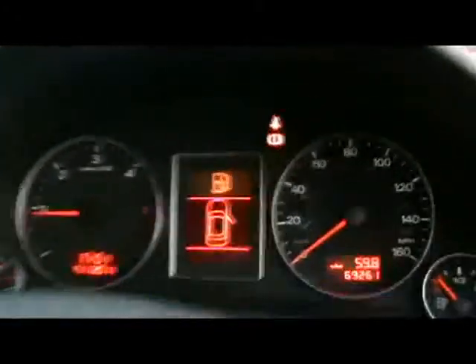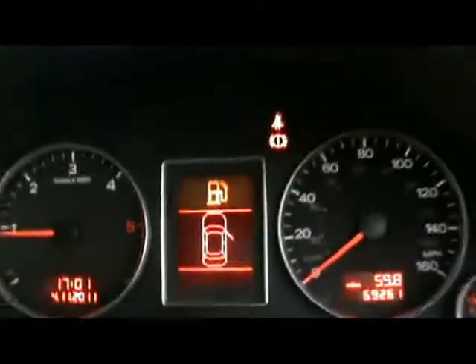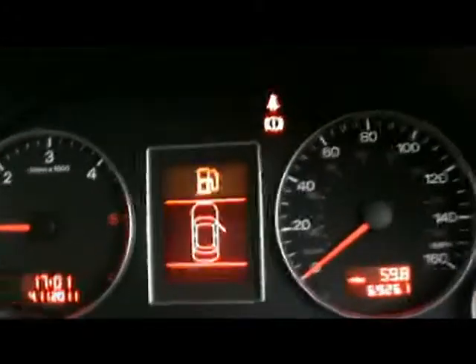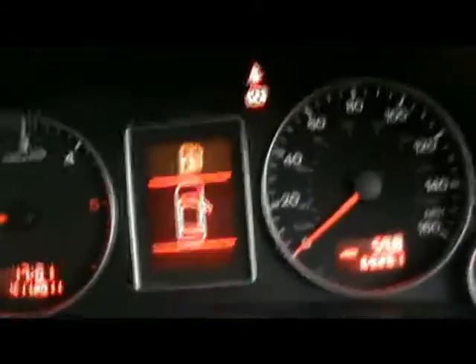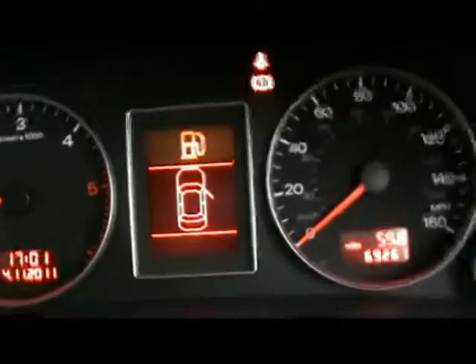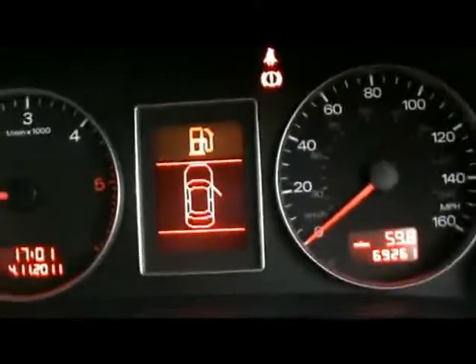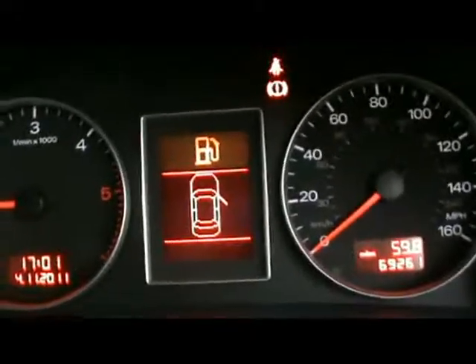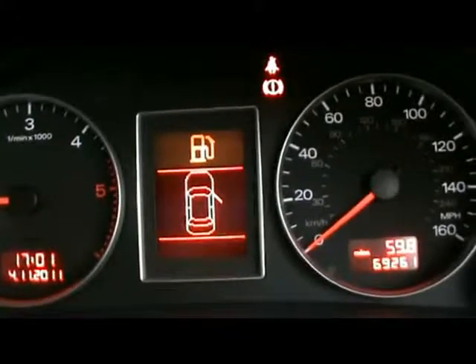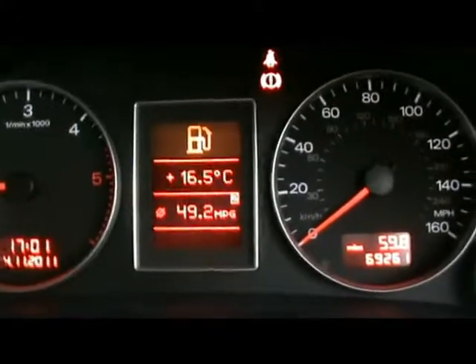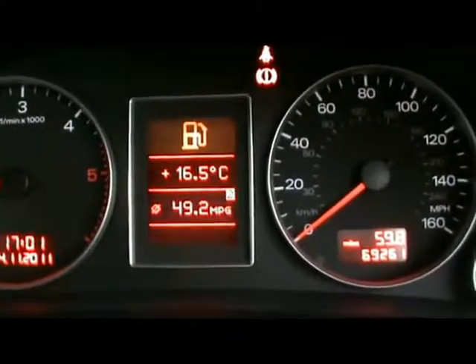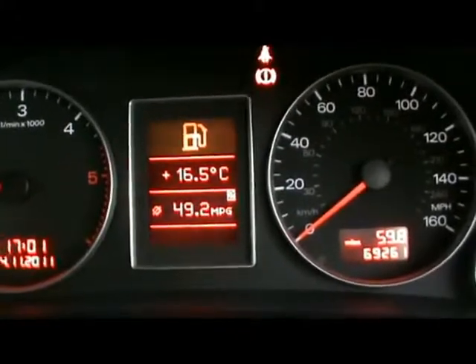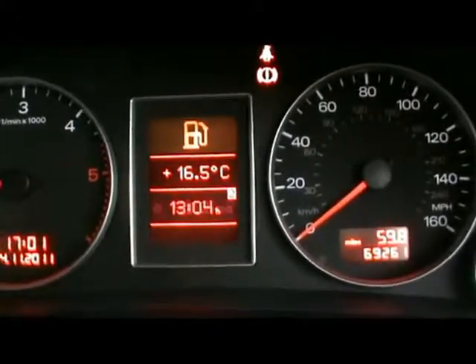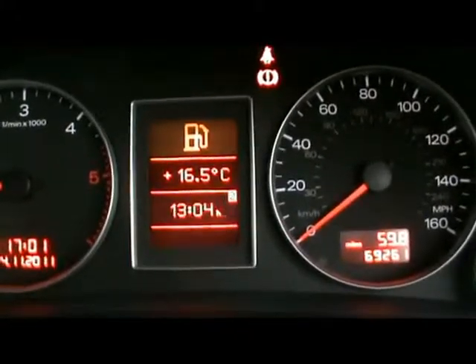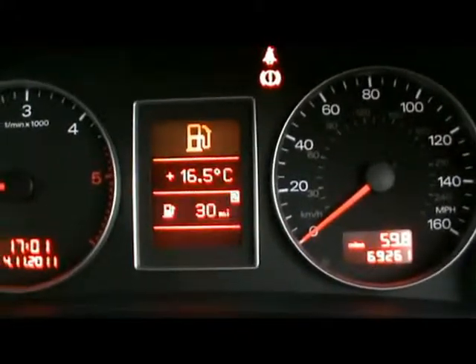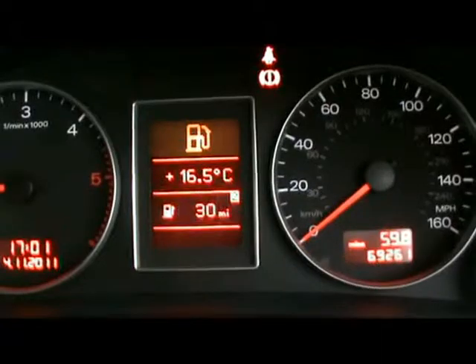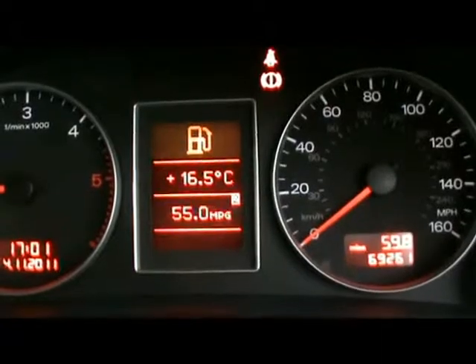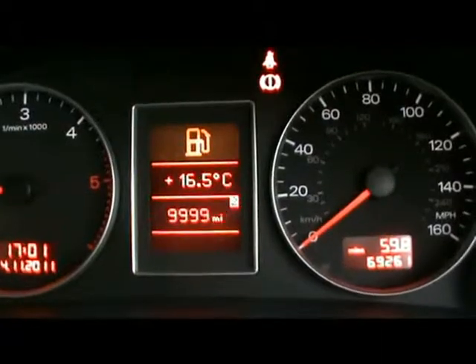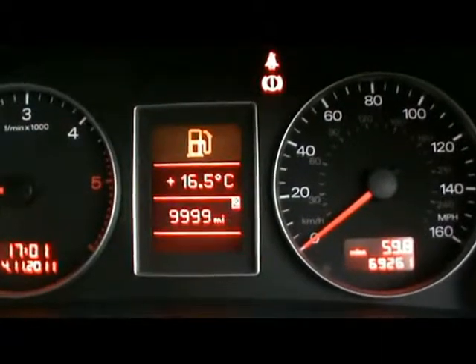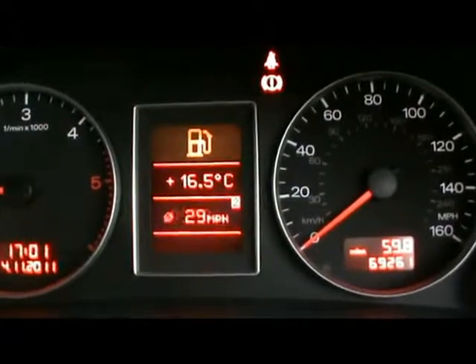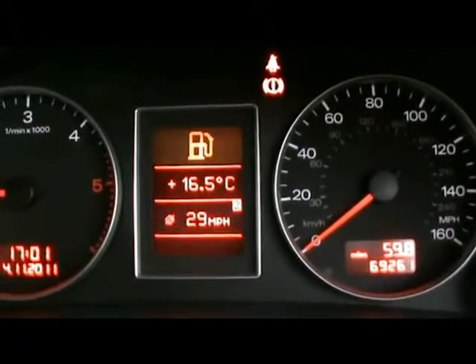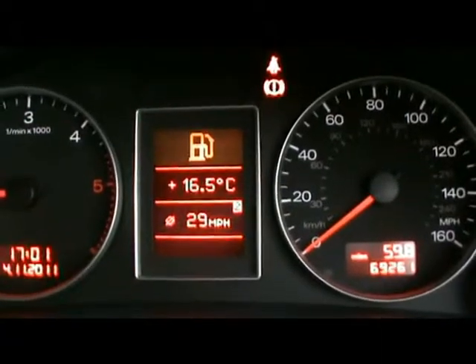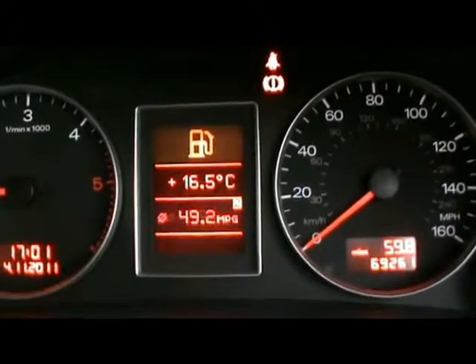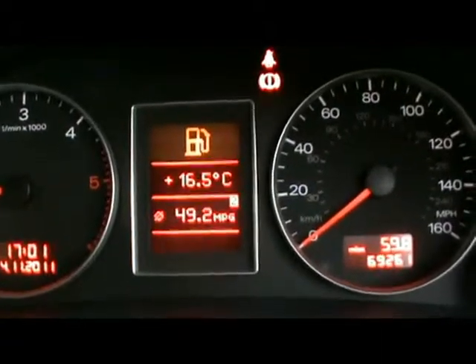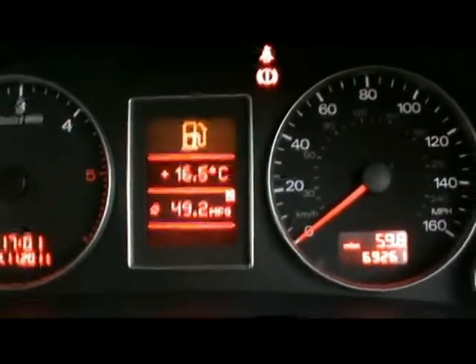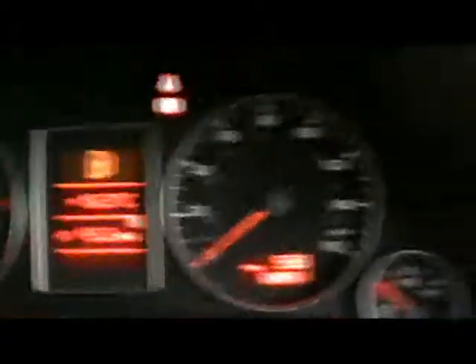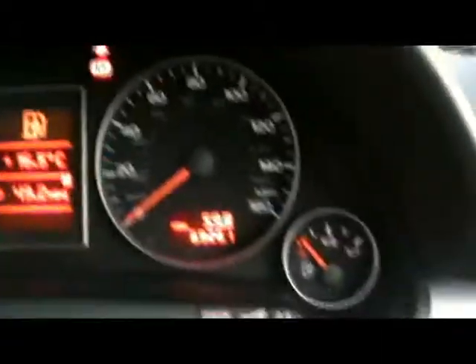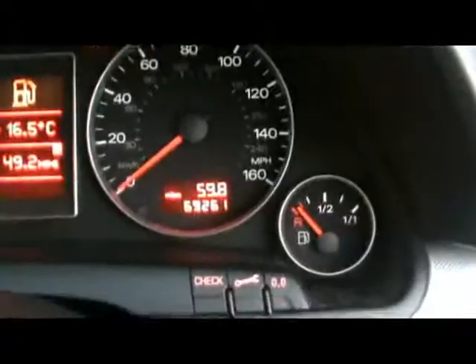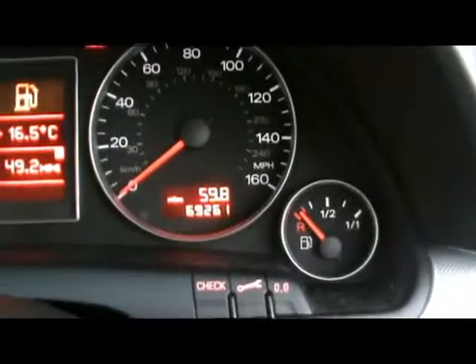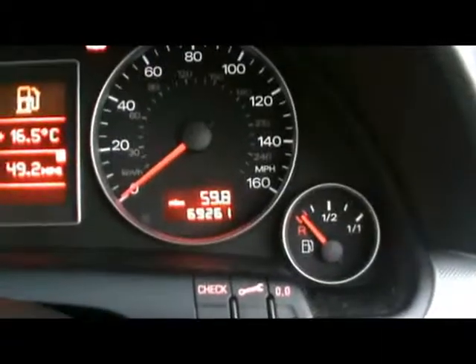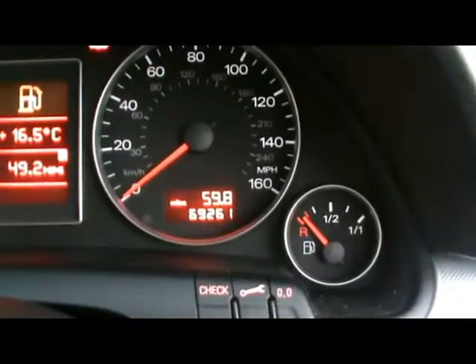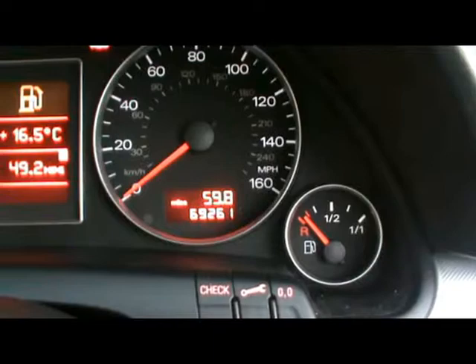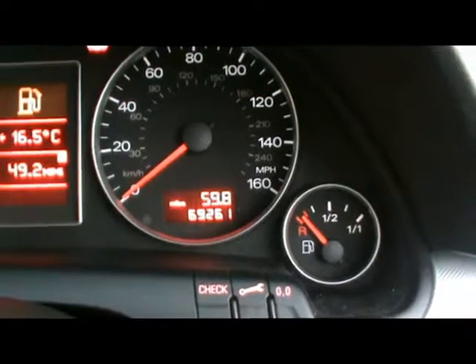The onboard computer display is there in the middle, and that shows us distance to empty, instant and average fuel consumption, and average speed. And to the right down there, you can see the car's covered 69,000 miles.